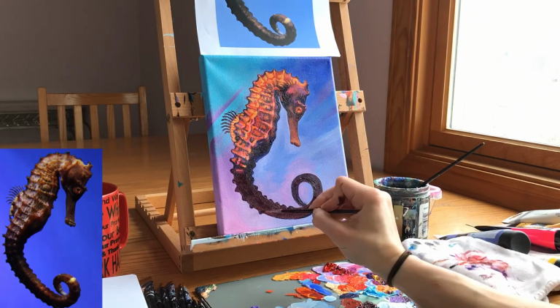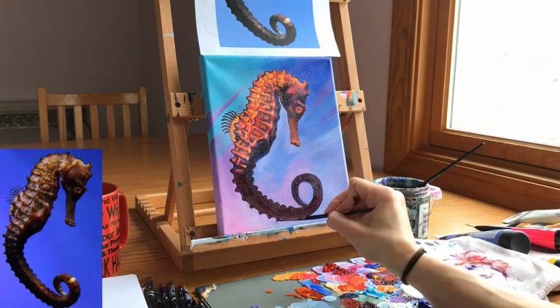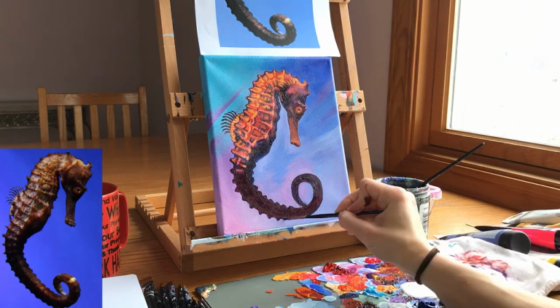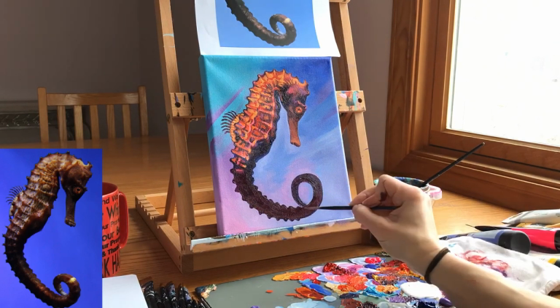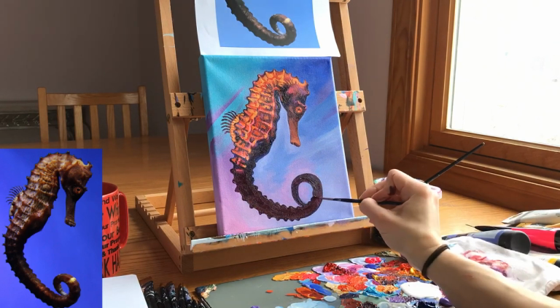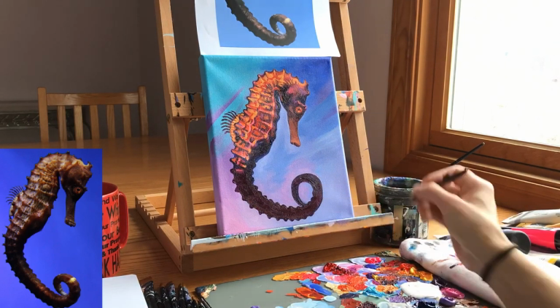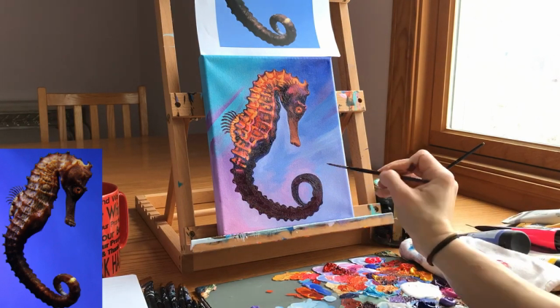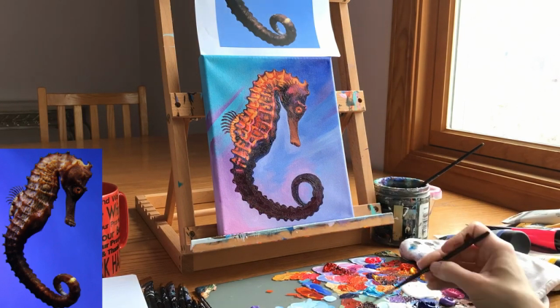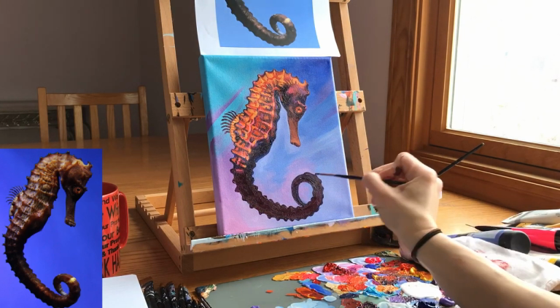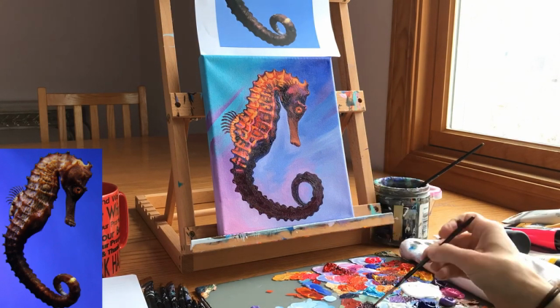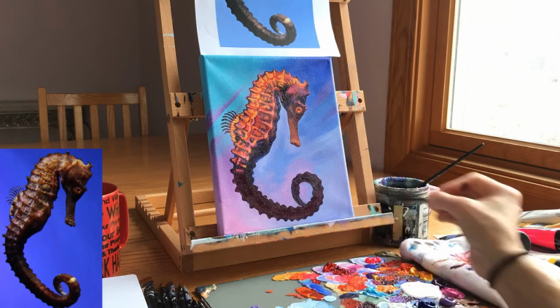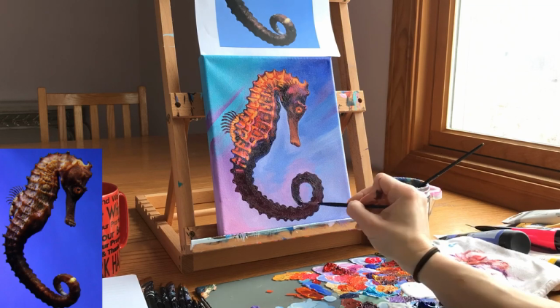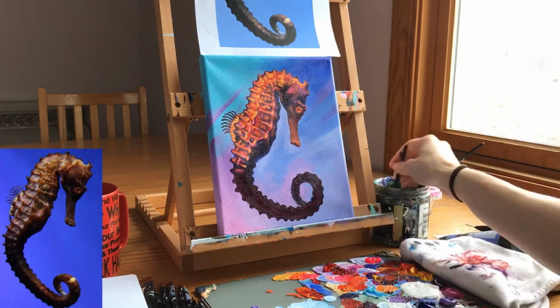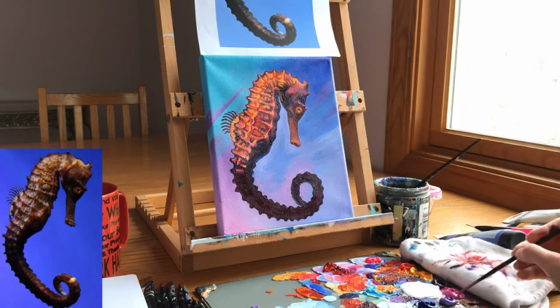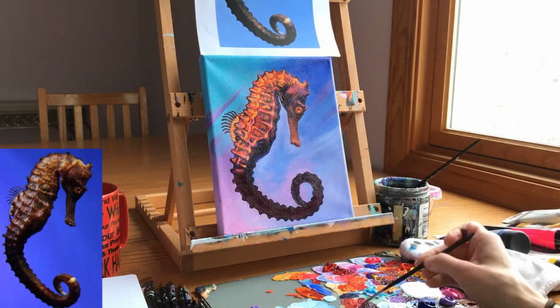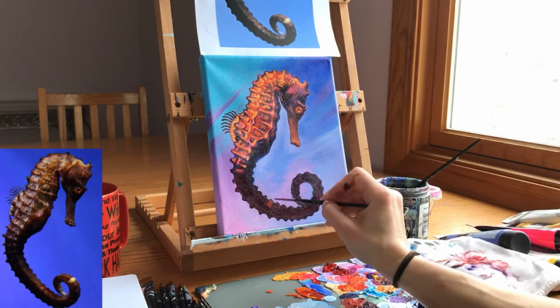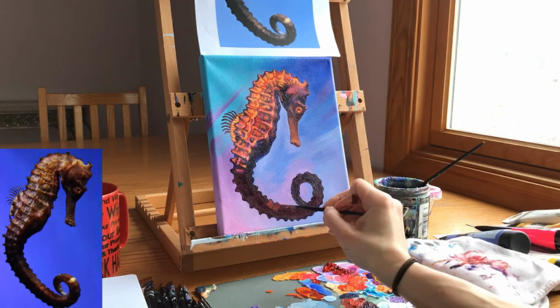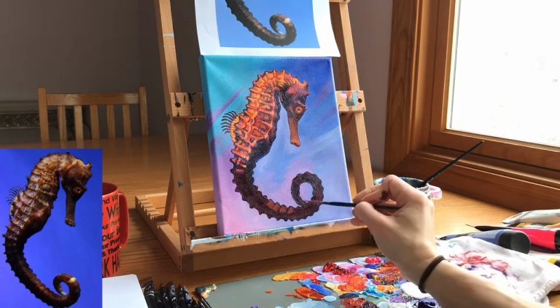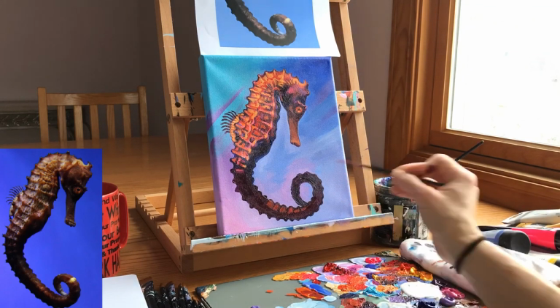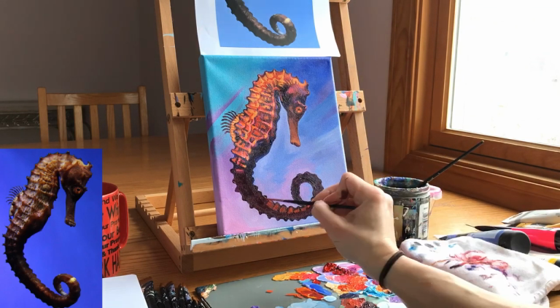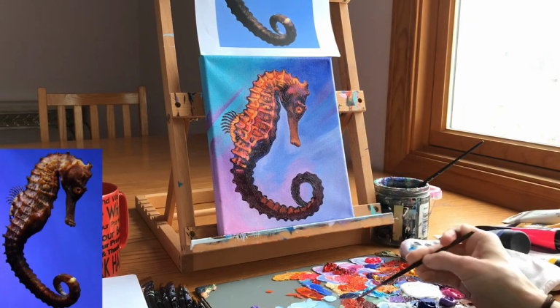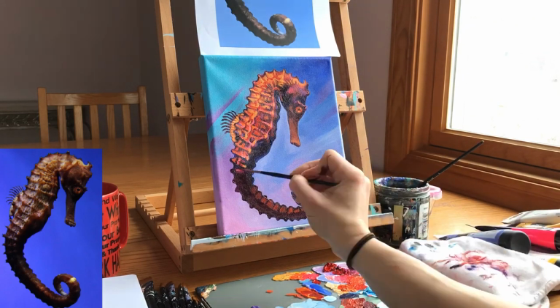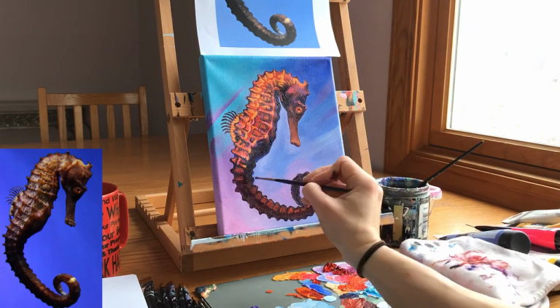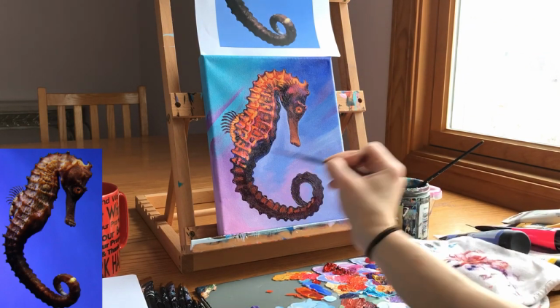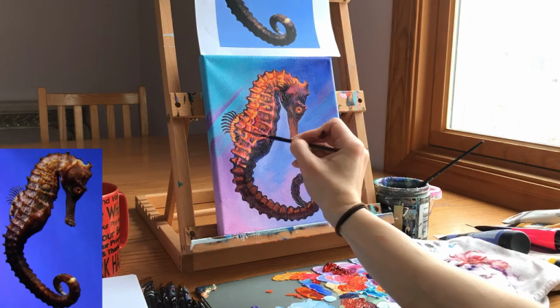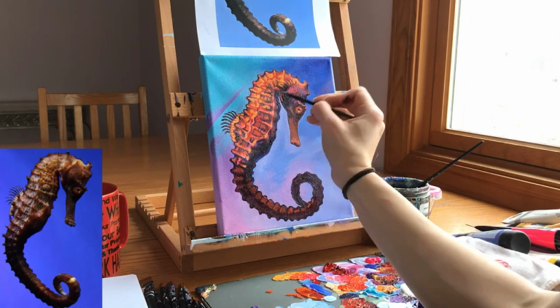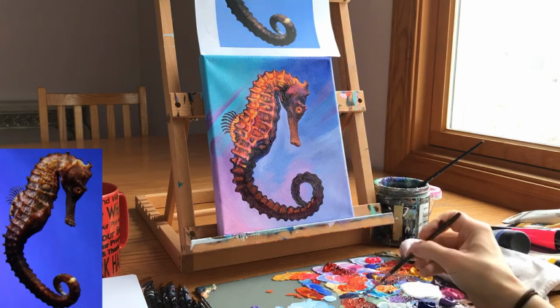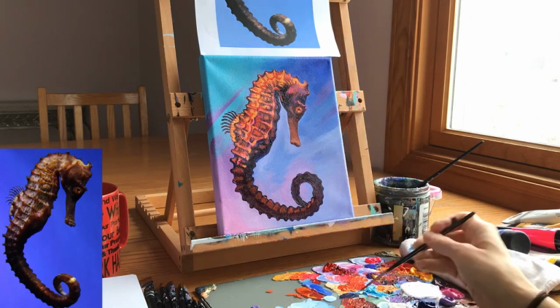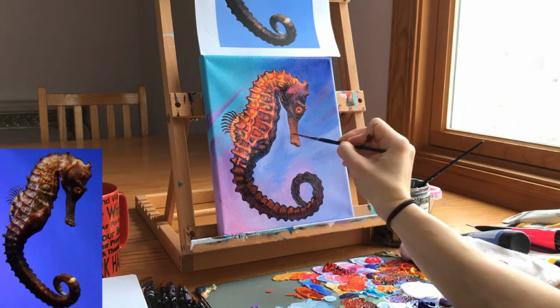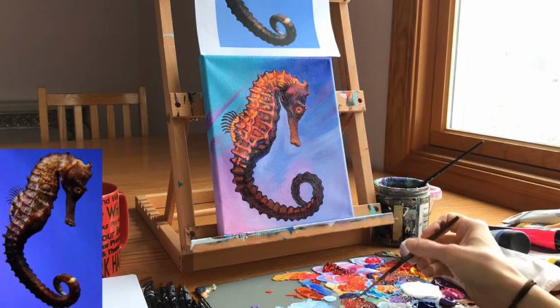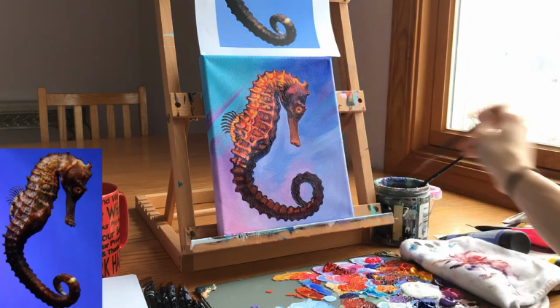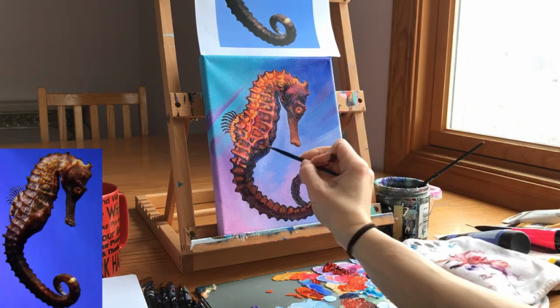I made sure that as I went down the tail those bumps actually did get smaller, and then I added subtle highlights by mixing in red light, yellow ochre, and some permanent red.